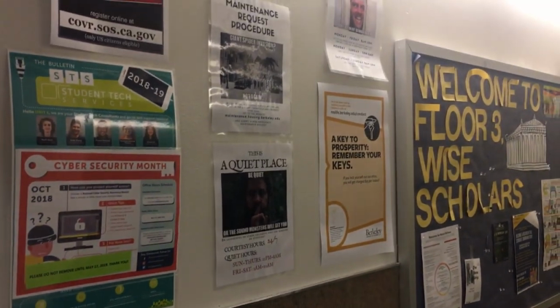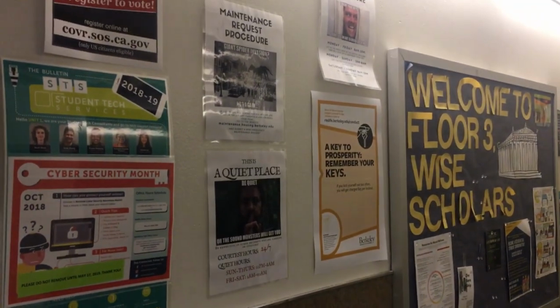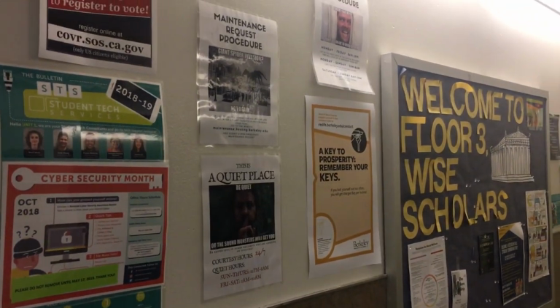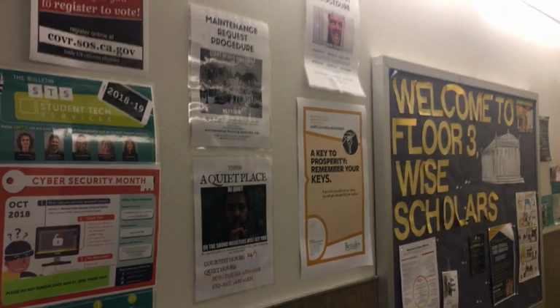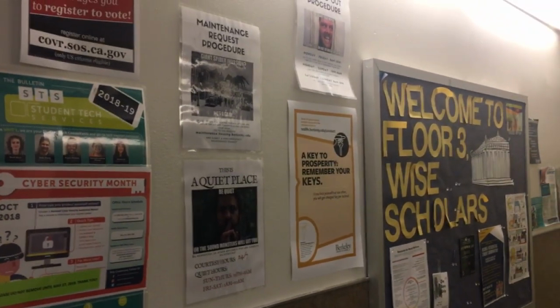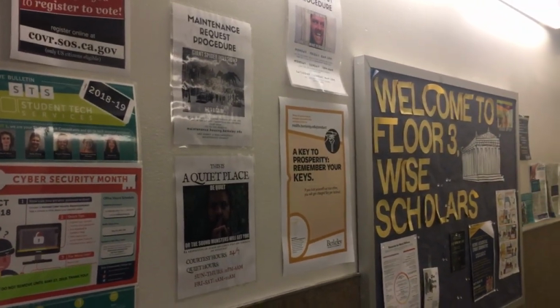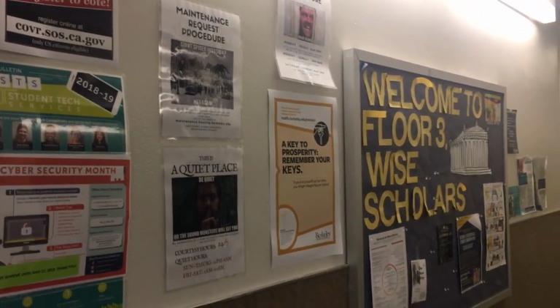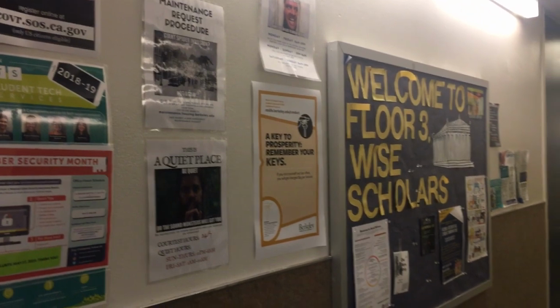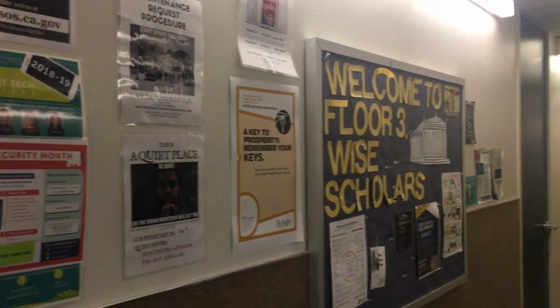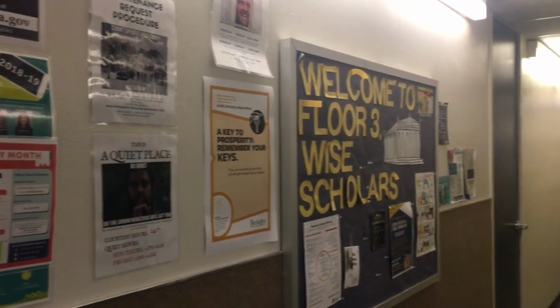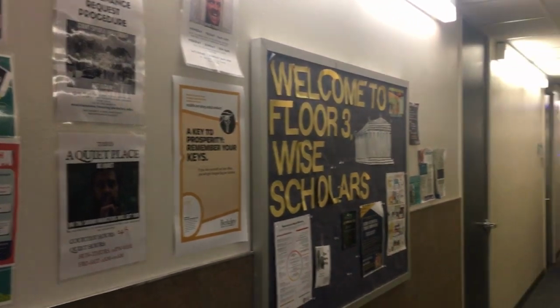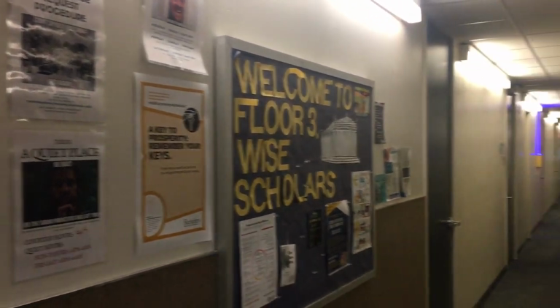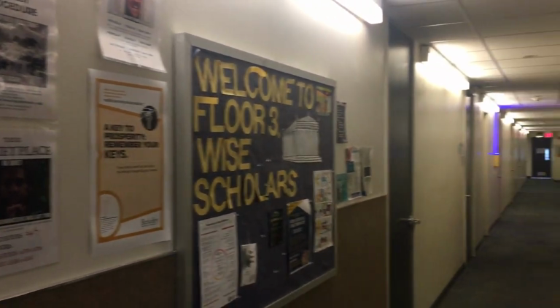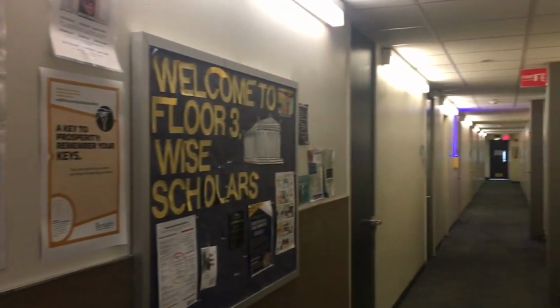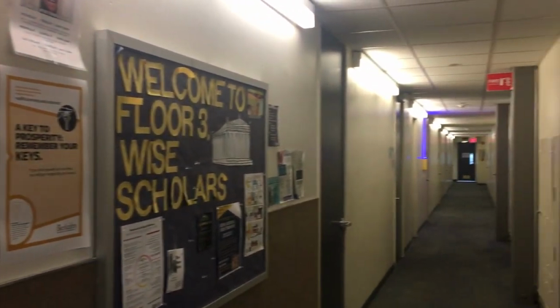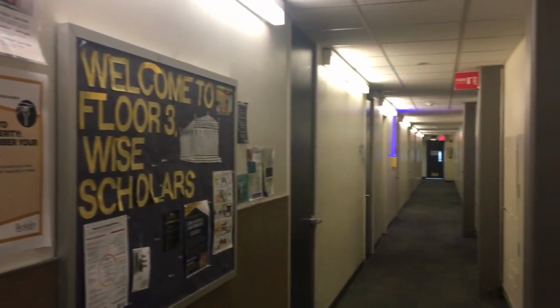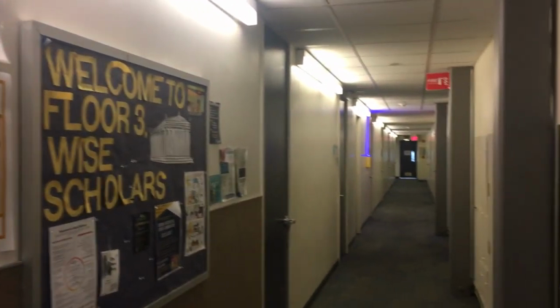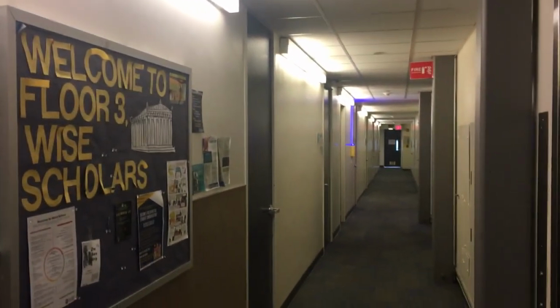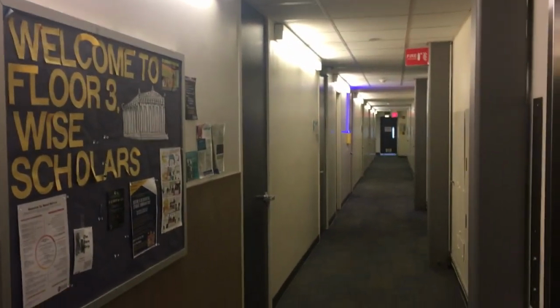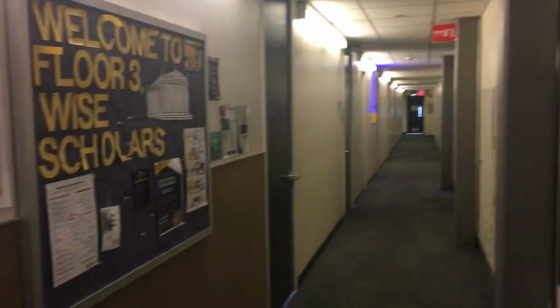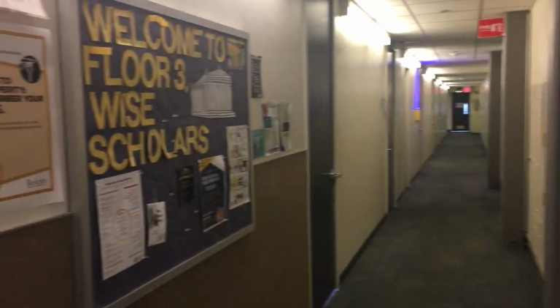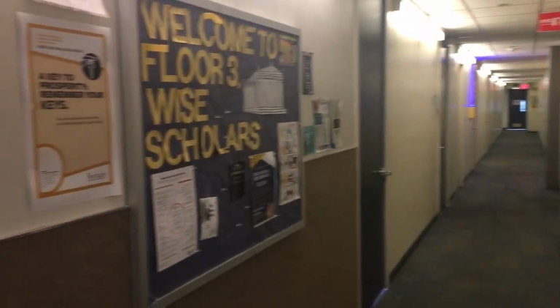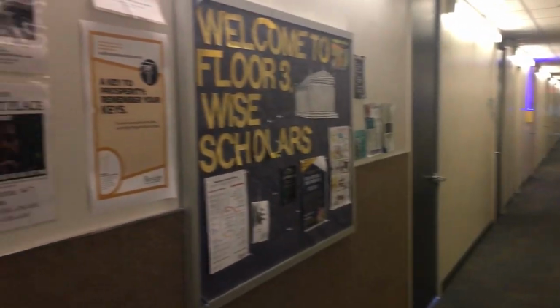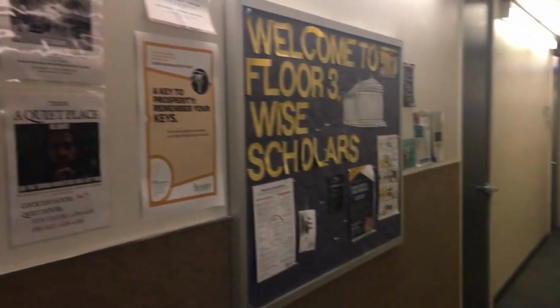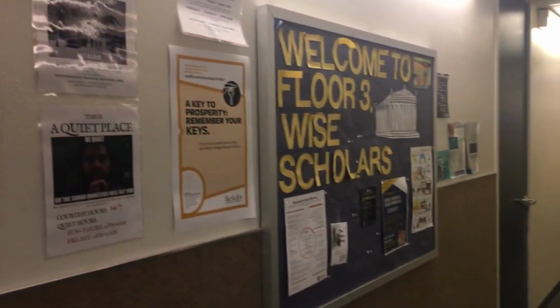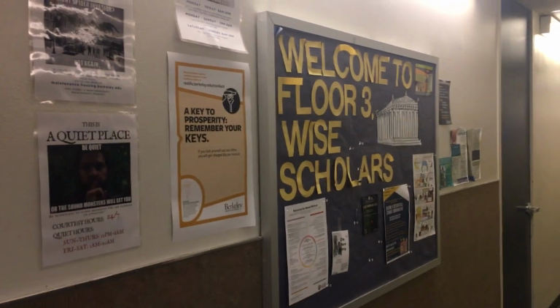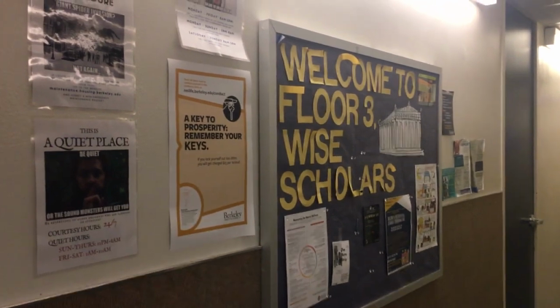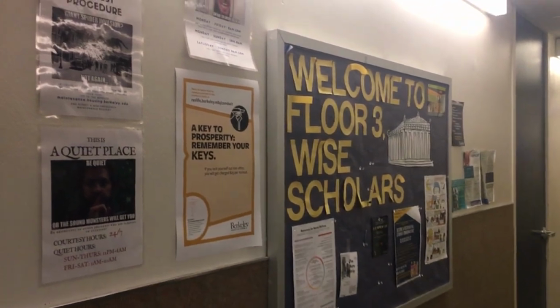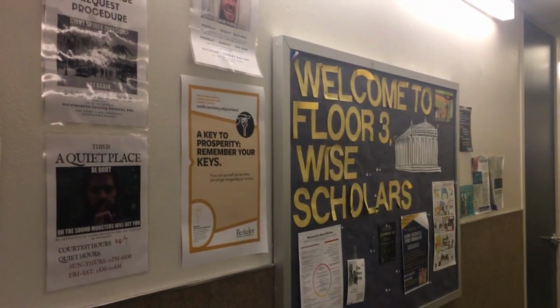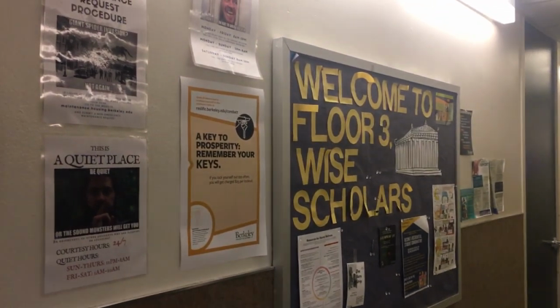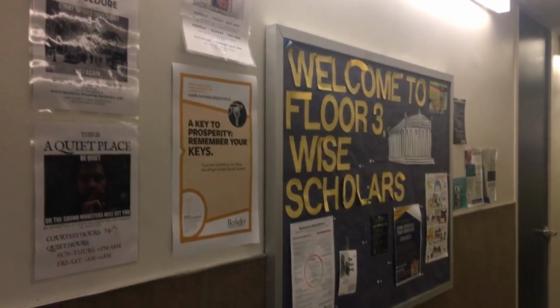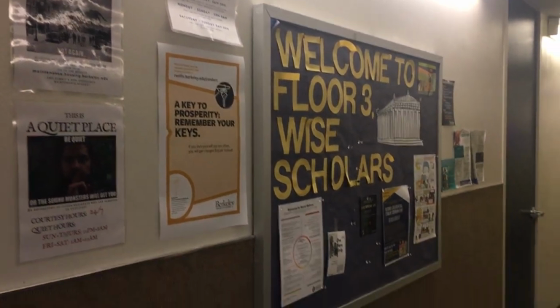This is a quick shot of the actual hallway. I wanted to show the different spirit that each of the hallways had due to your resident assistant's themes. My theme was 'Why Scholars?'